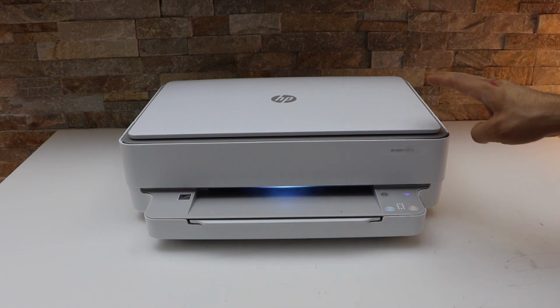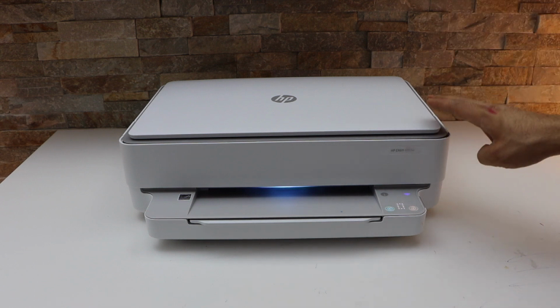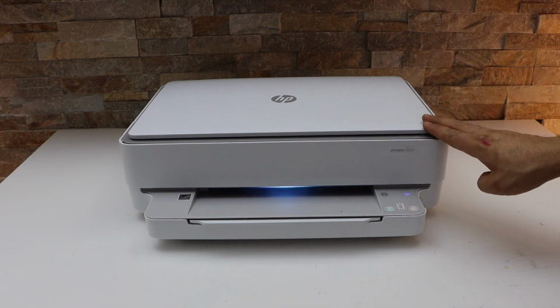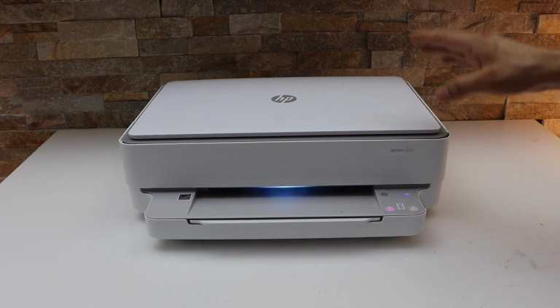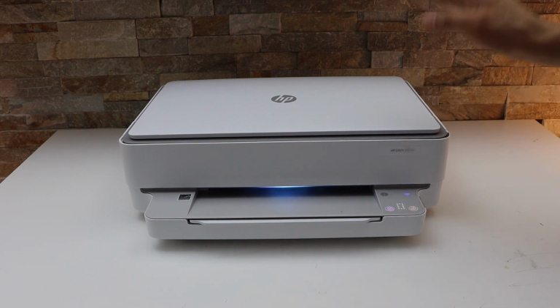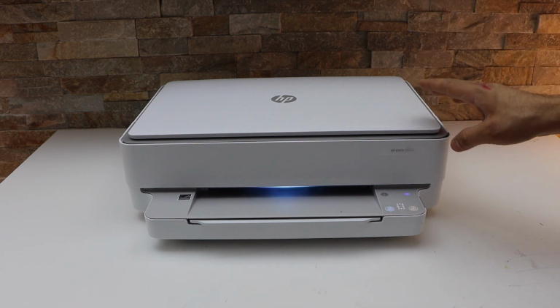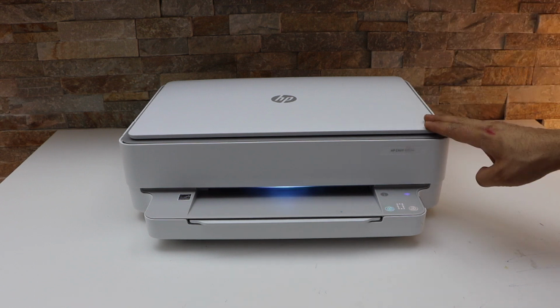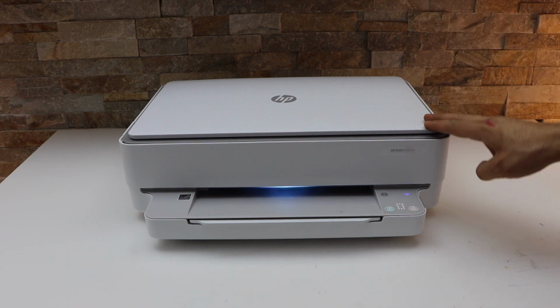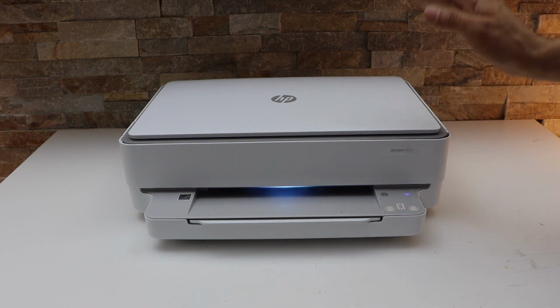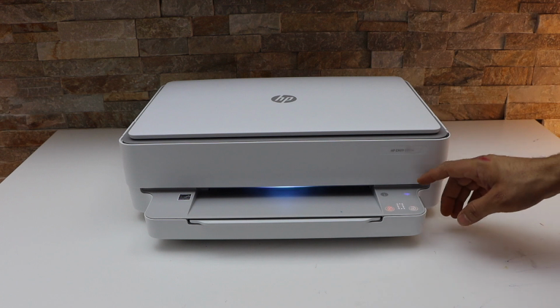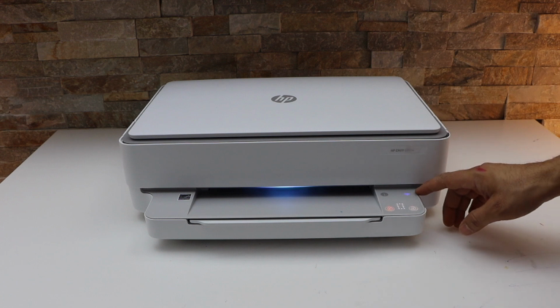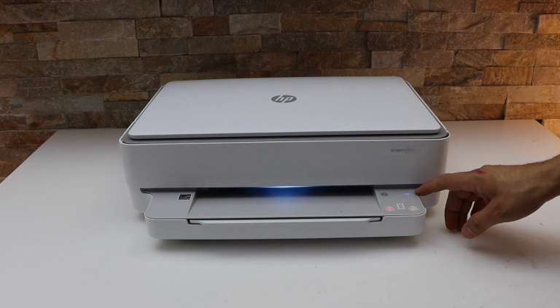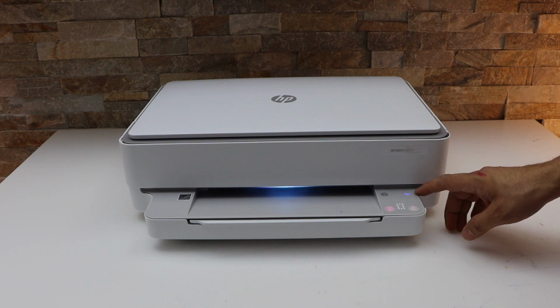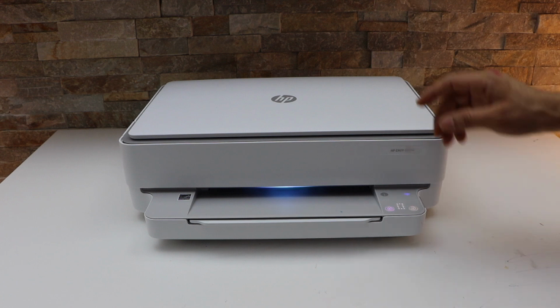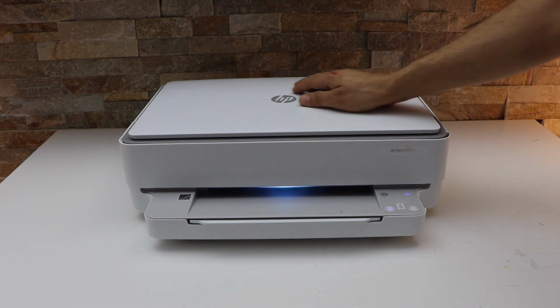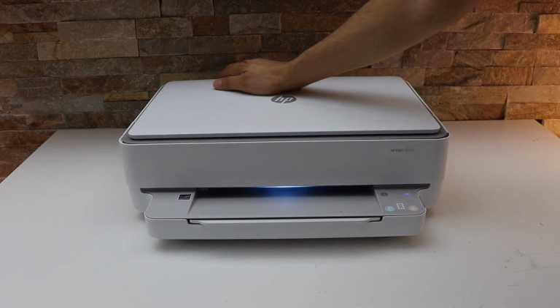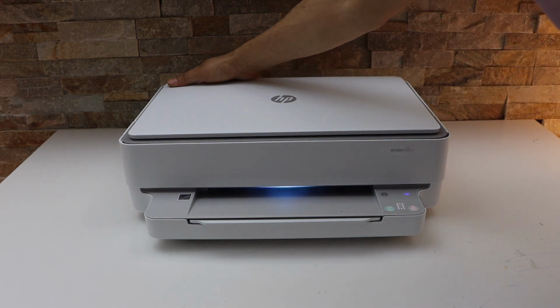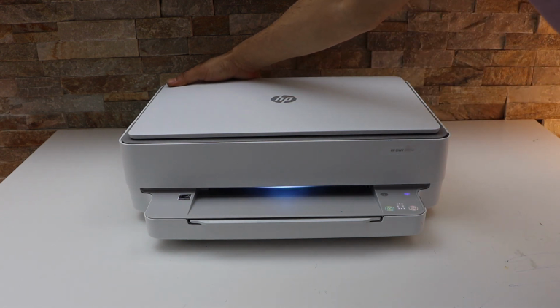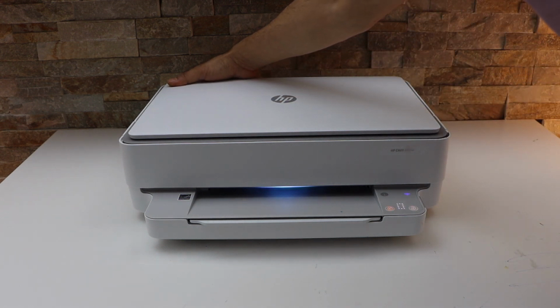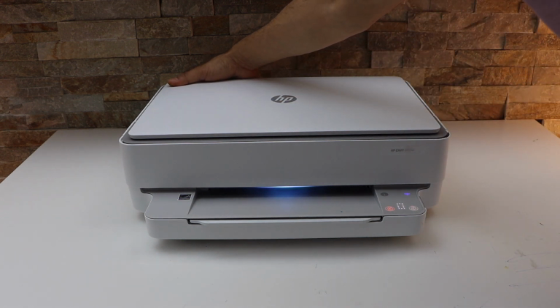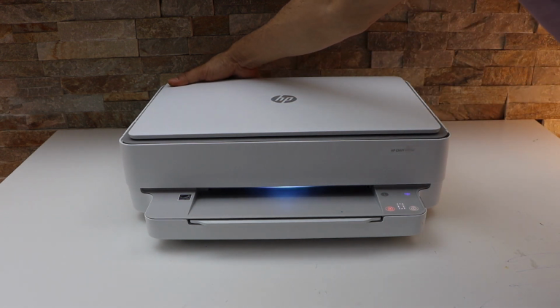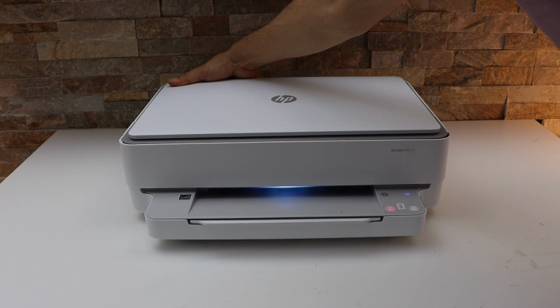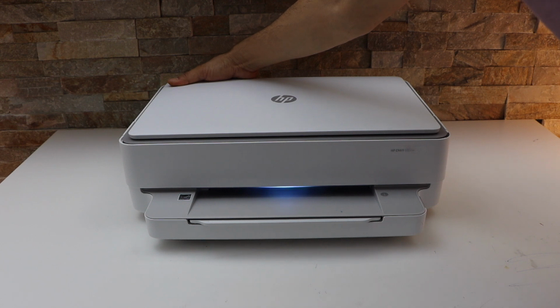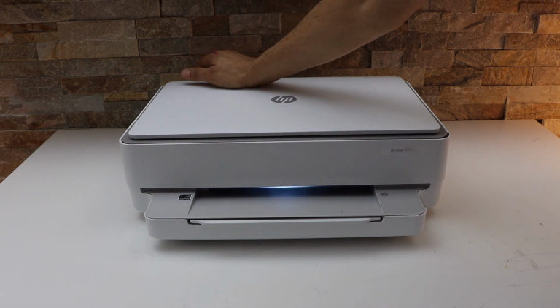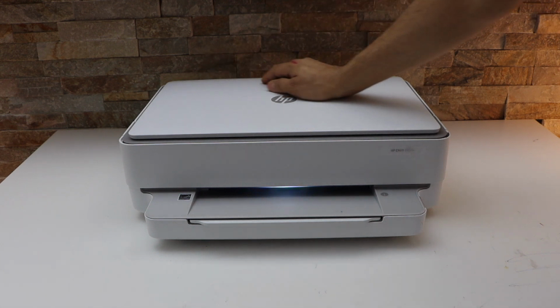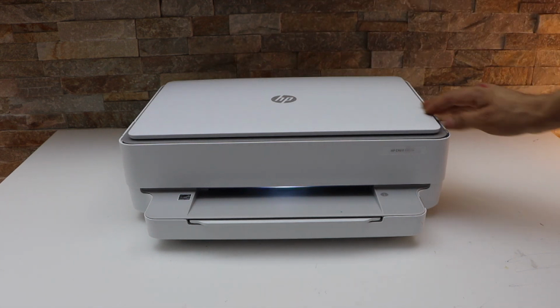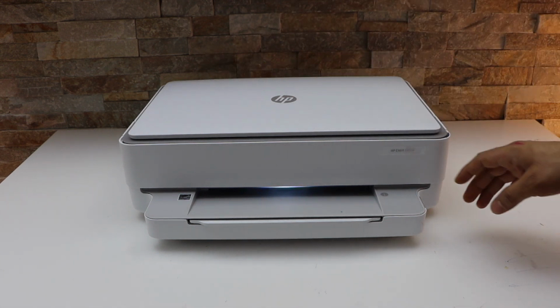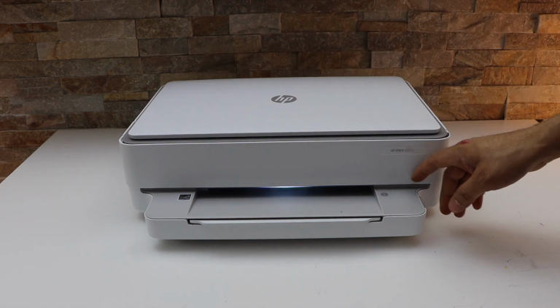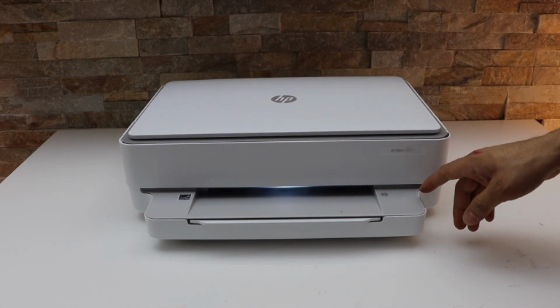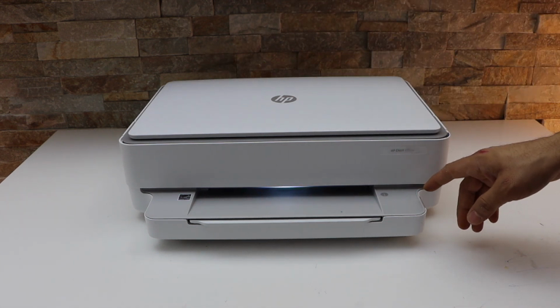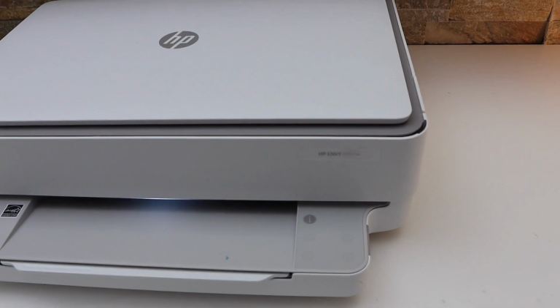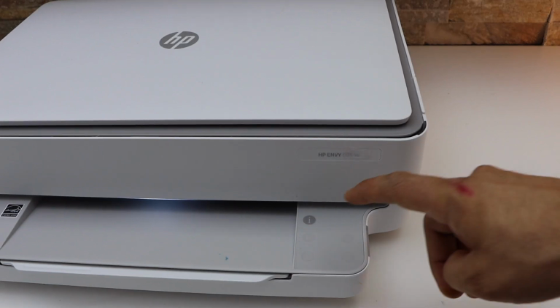Once your printer is on, we have to switch on the Wi-Fi Direct. To activate the Wi-Fi Direct, we have to switch off the wireless of this printer. The wireless button is at the back of the printer — press it once and this light will go off.